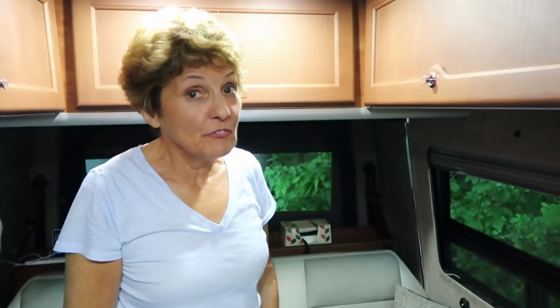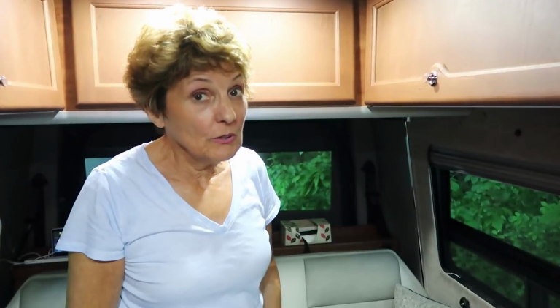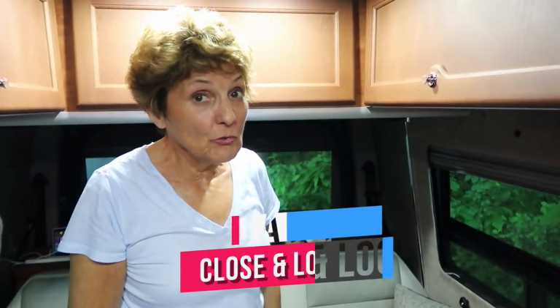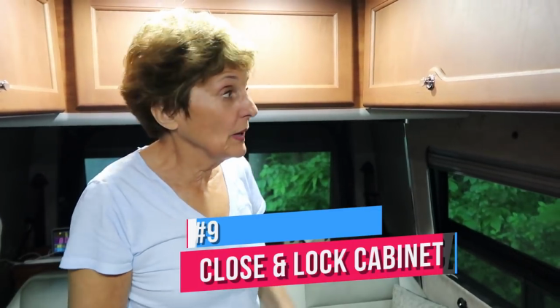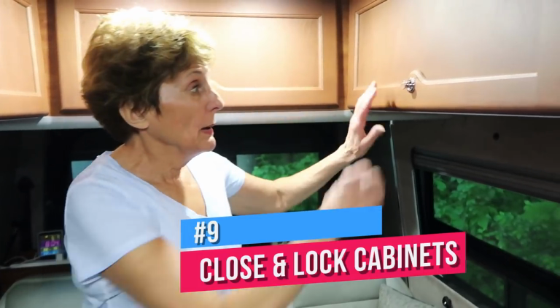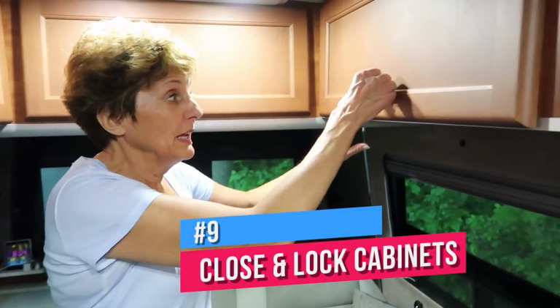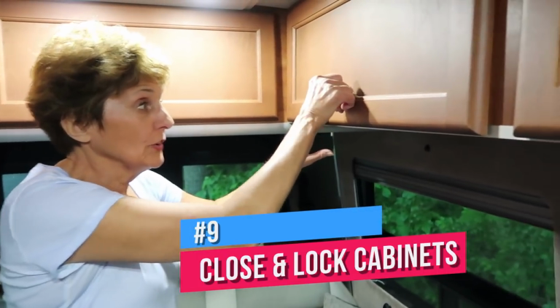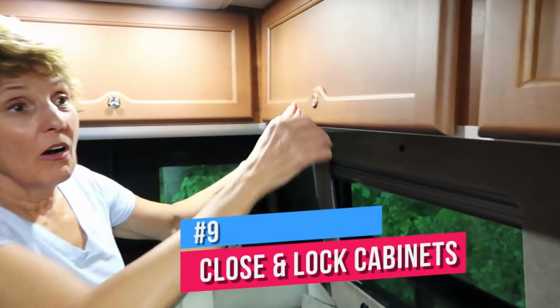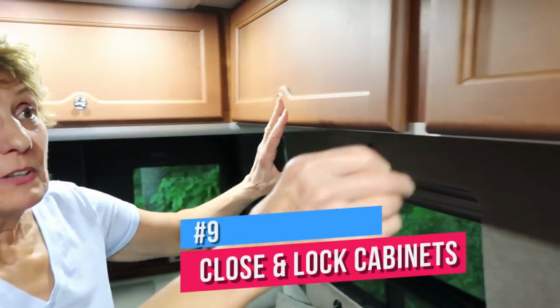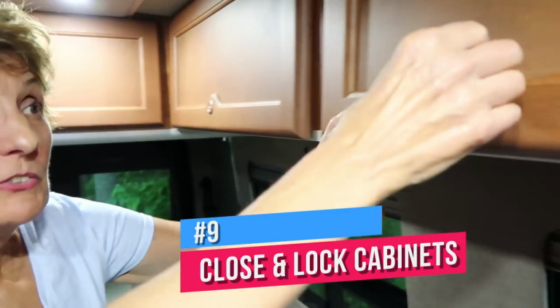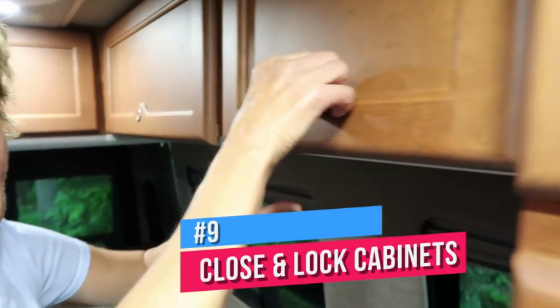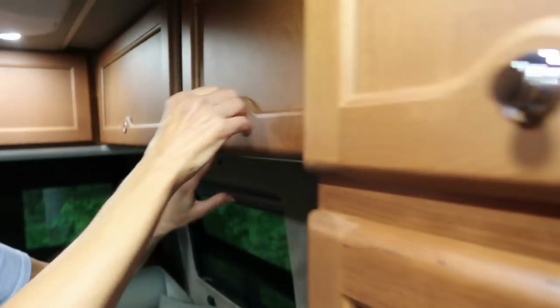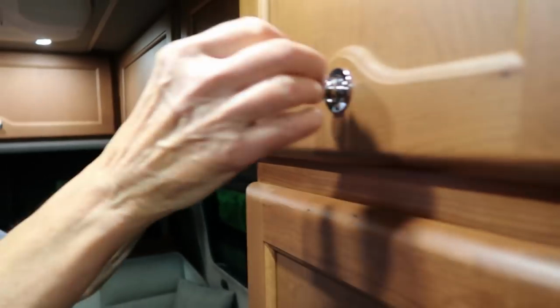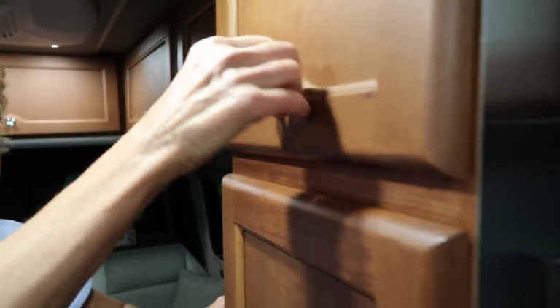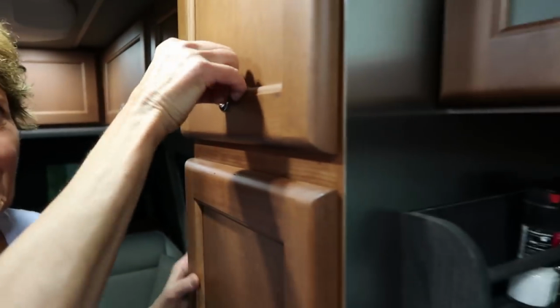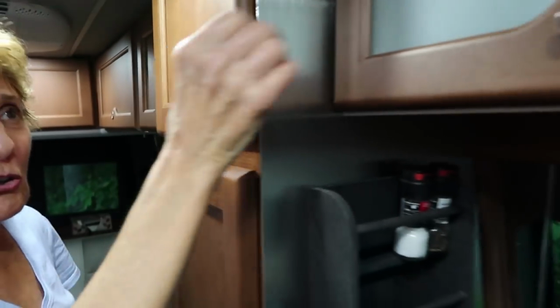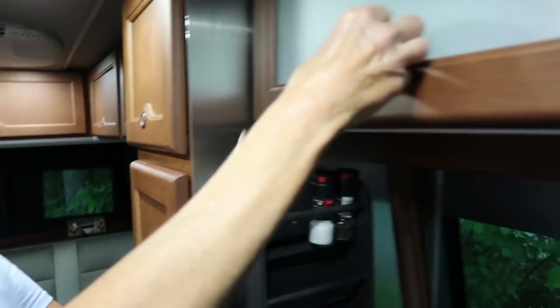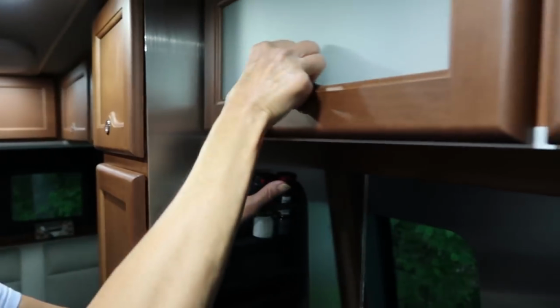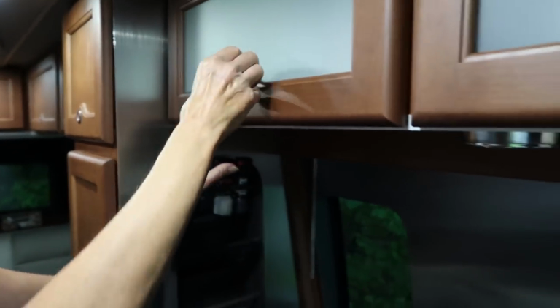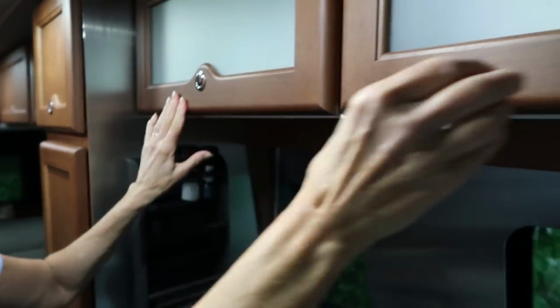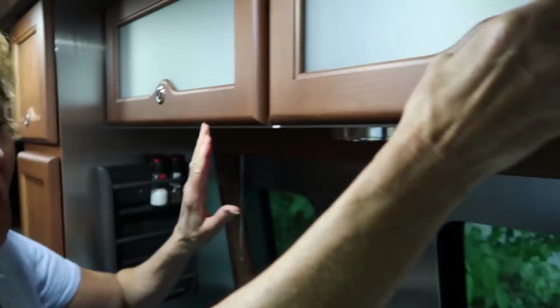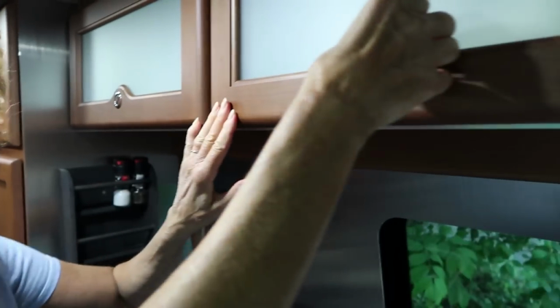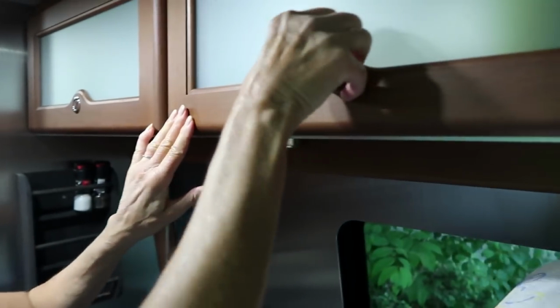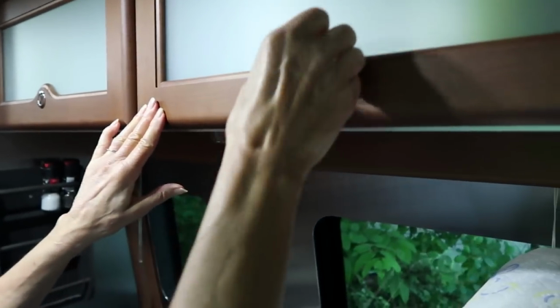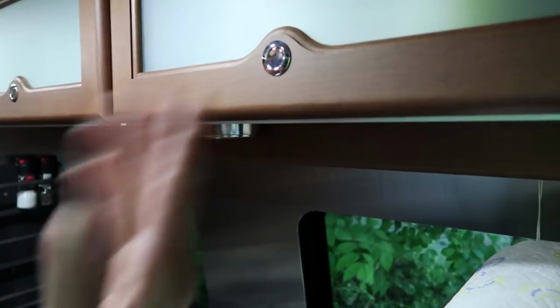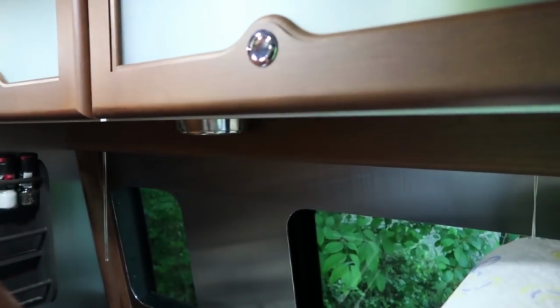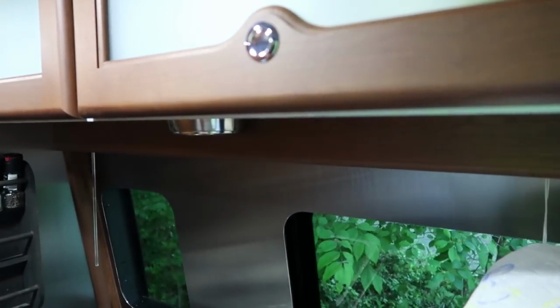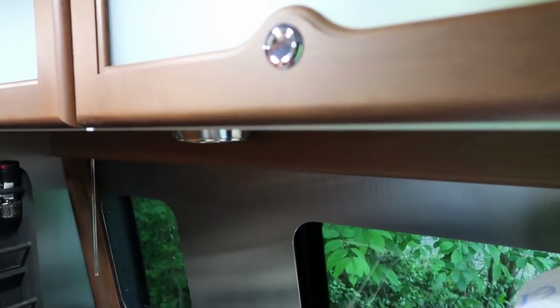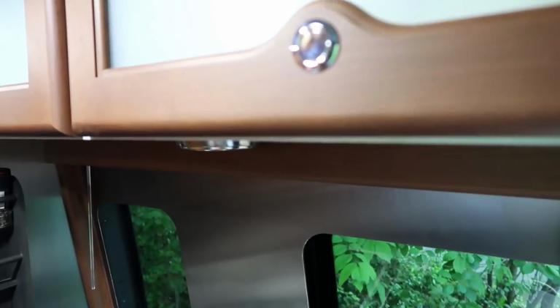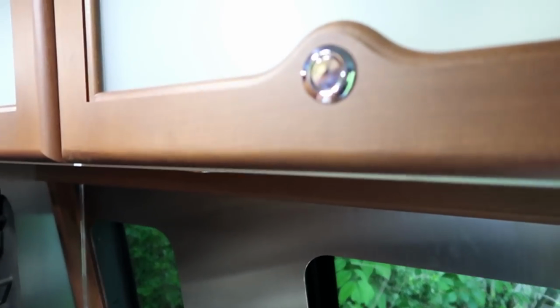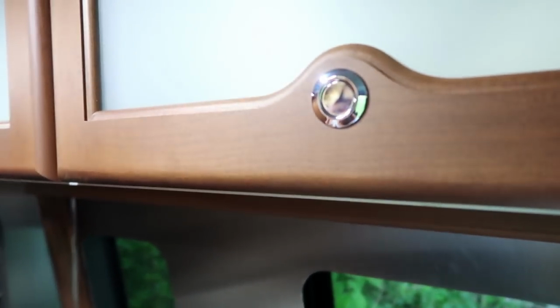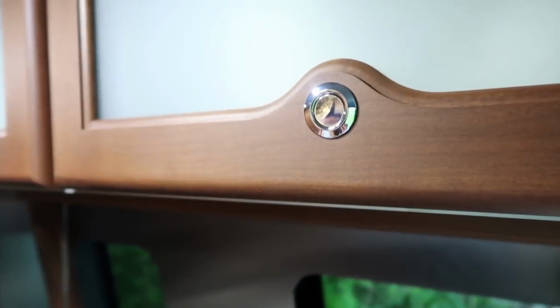Before you leave the driveway, make sure all the cupboards are shut. Just like a flight attendant, go through and make sure they're shut — otherwise they might open up, something's going to fall out, and then you're going to have to pull over and stop.